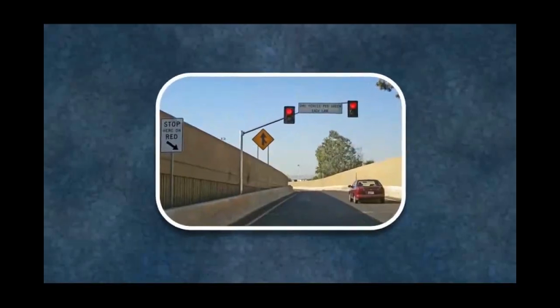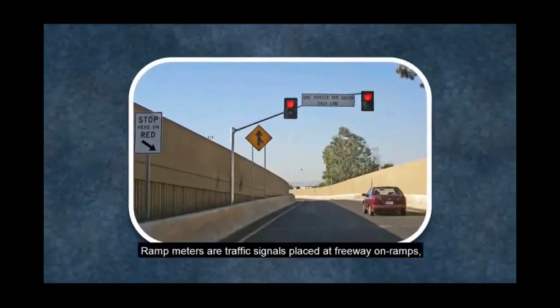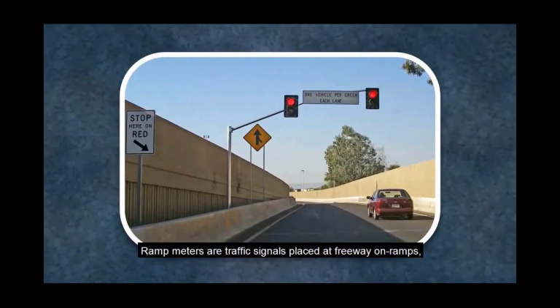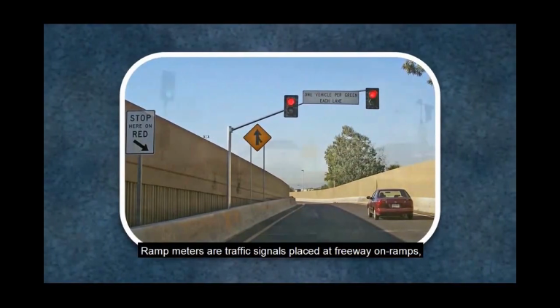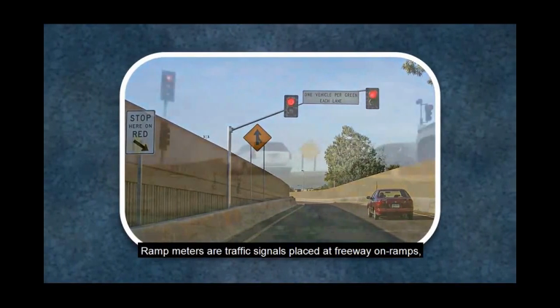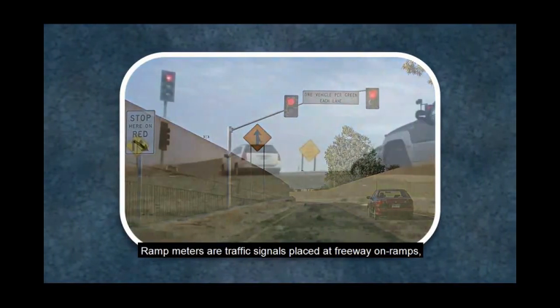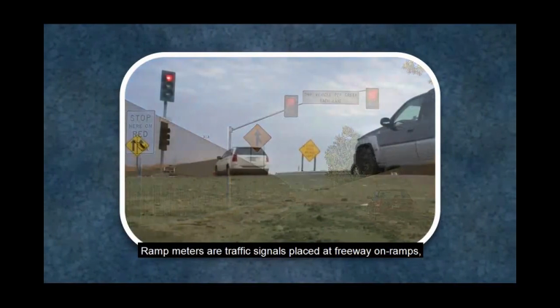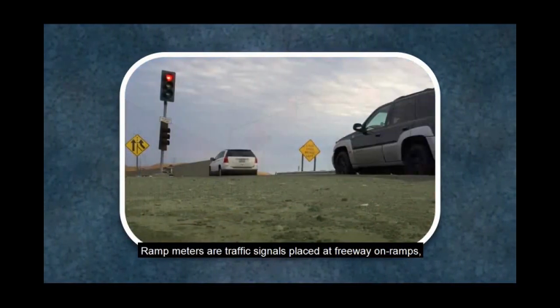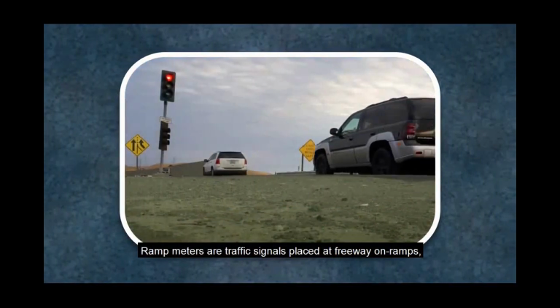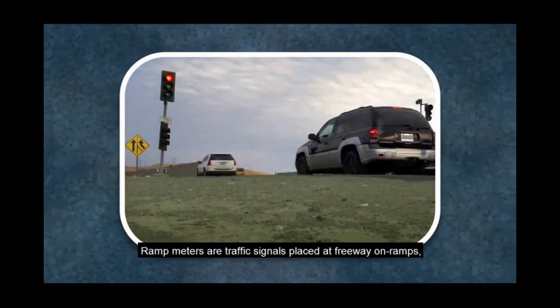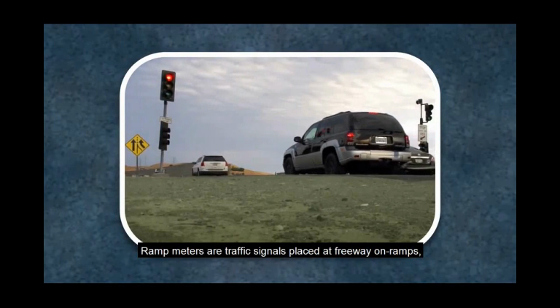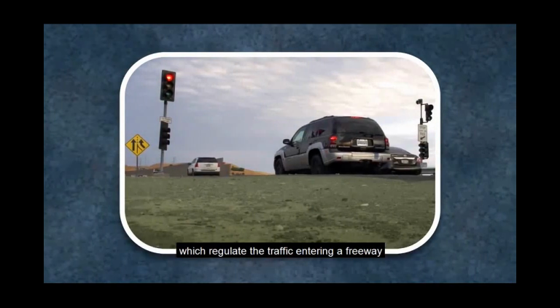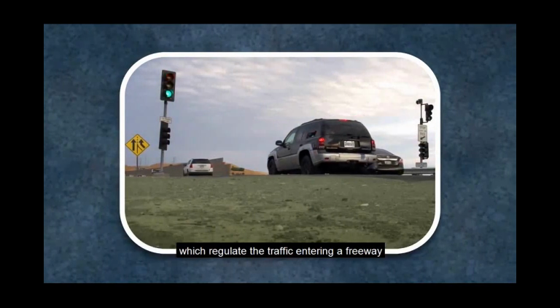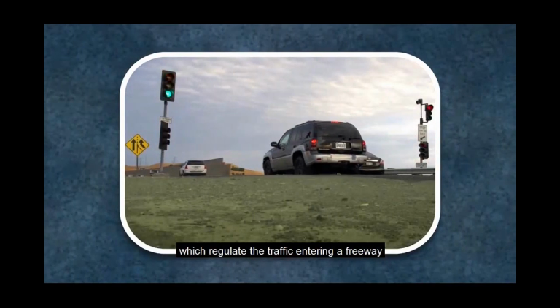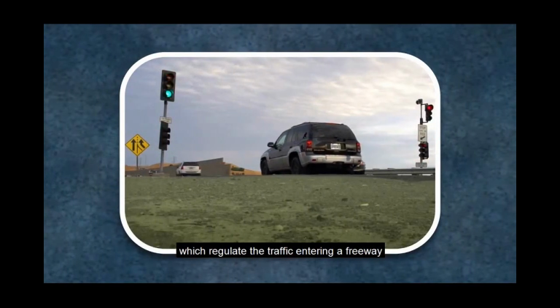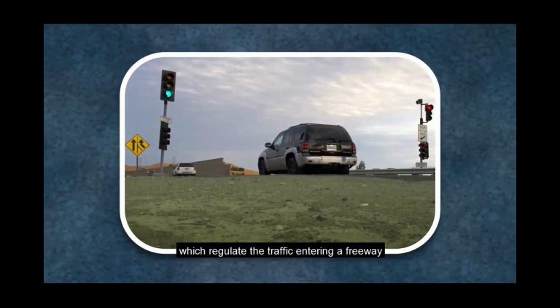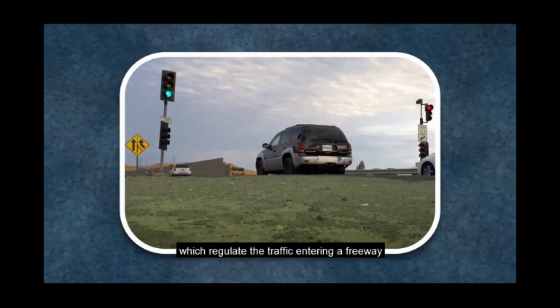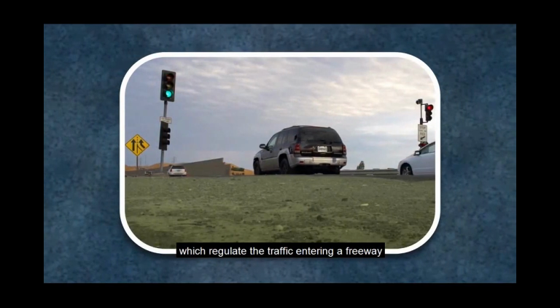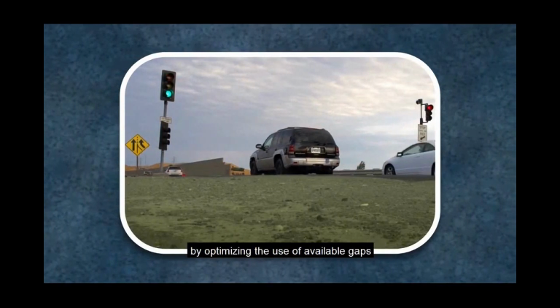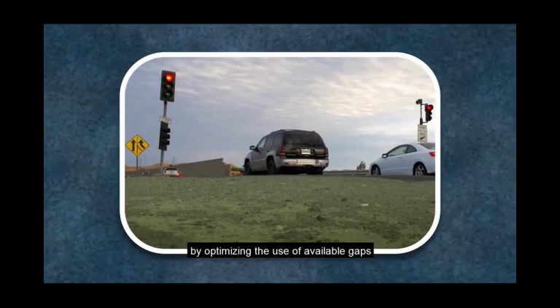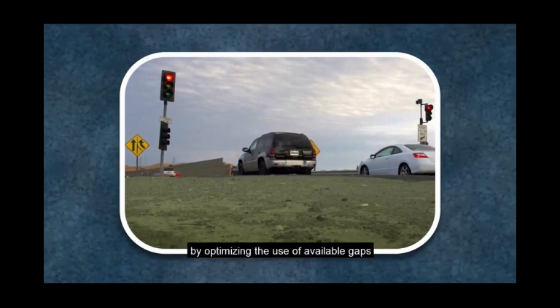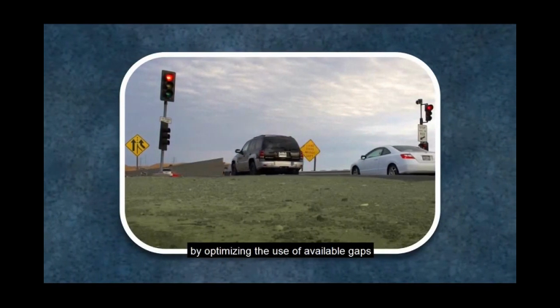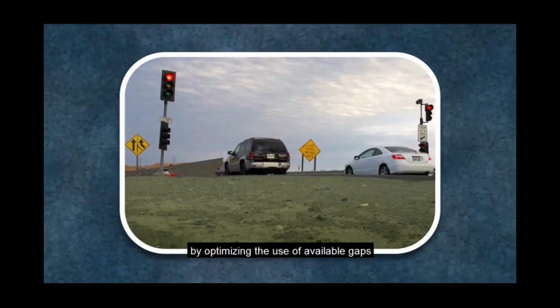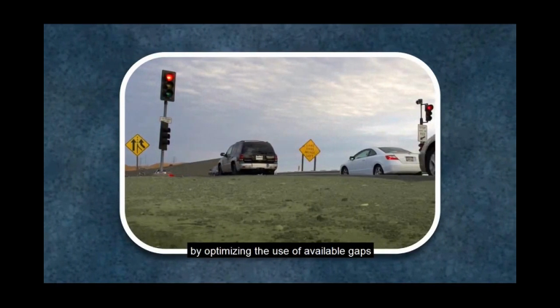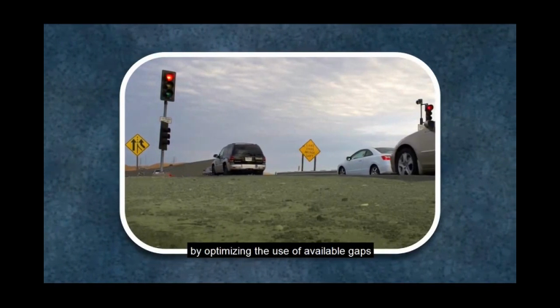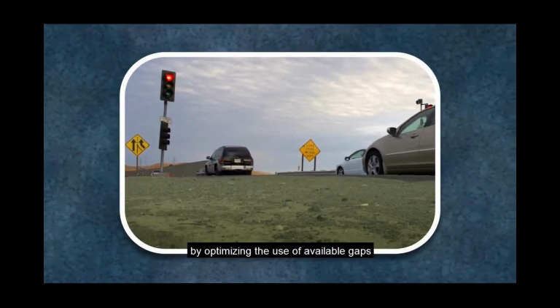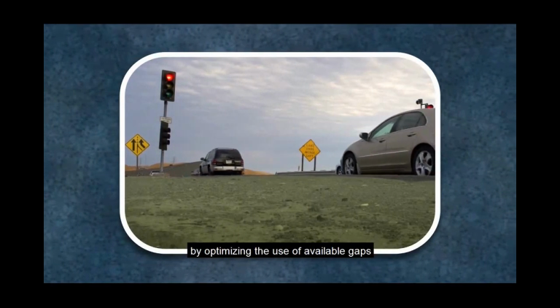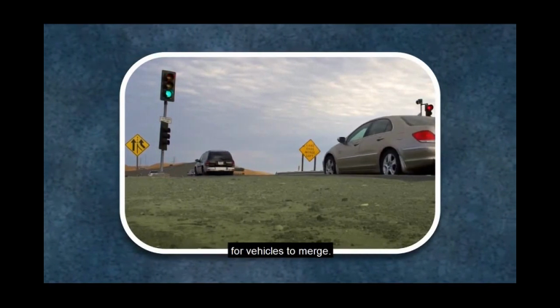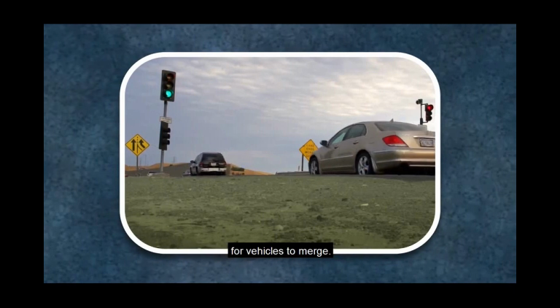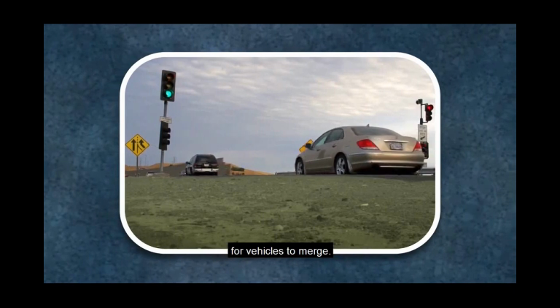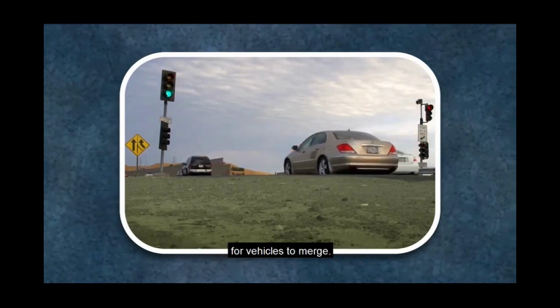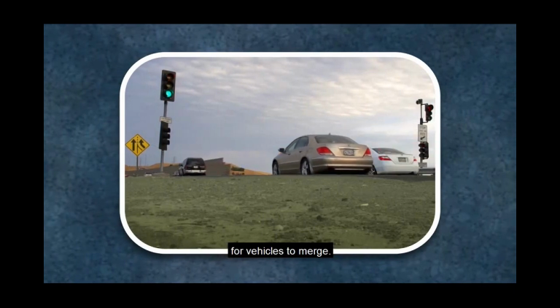Ramp meters are traffic signals placed at freeway on-ramps, which regulate the traffic entering a freeway by optimizing the use of available gaps for vehicles to merge.